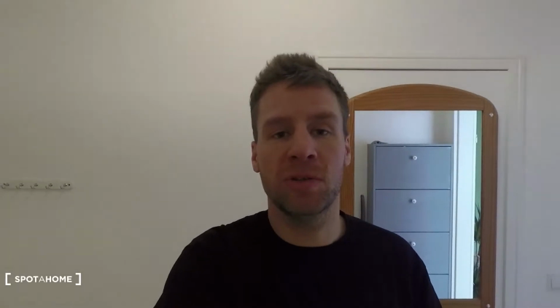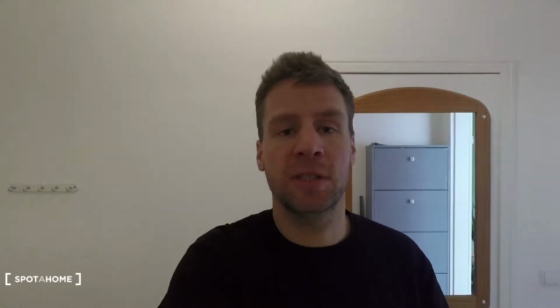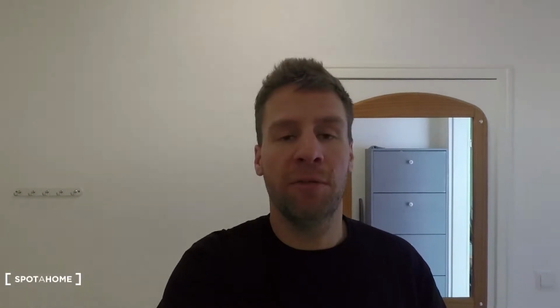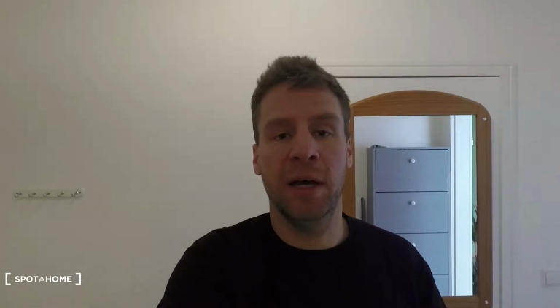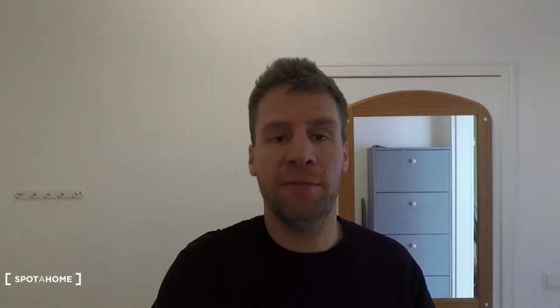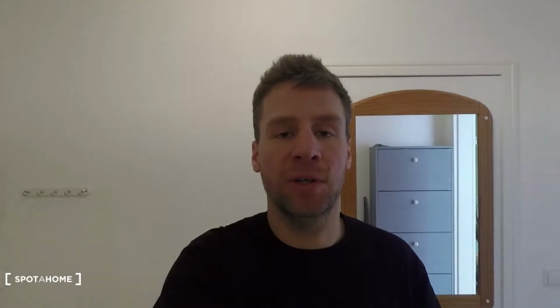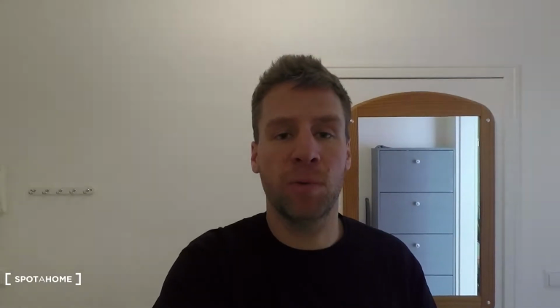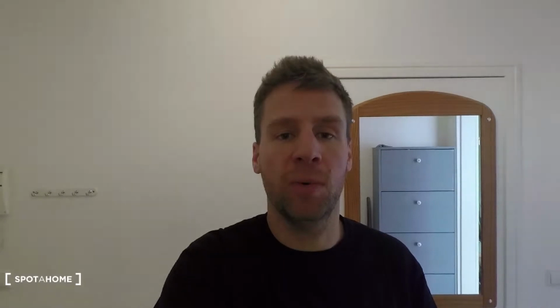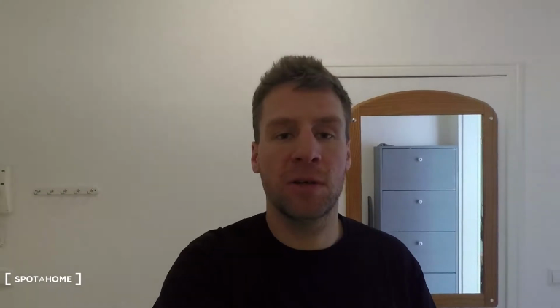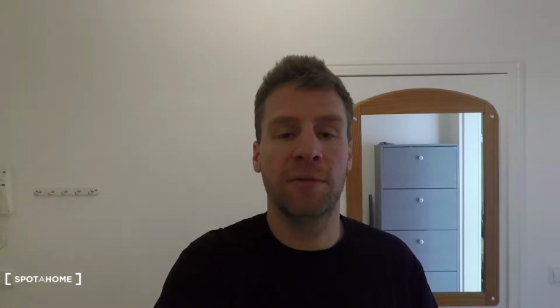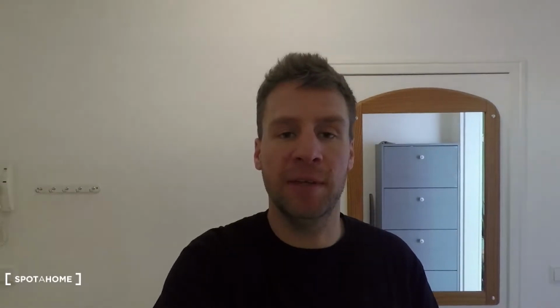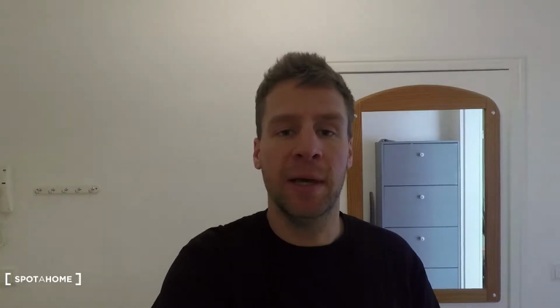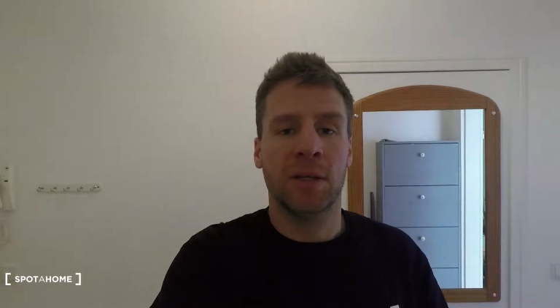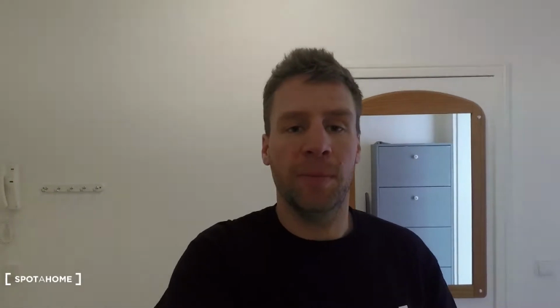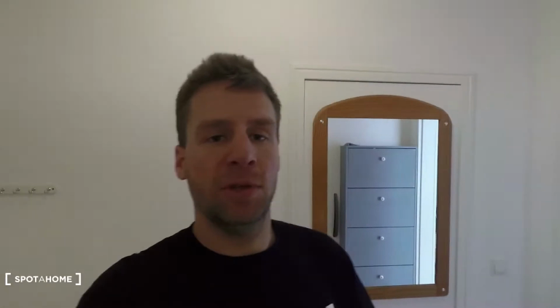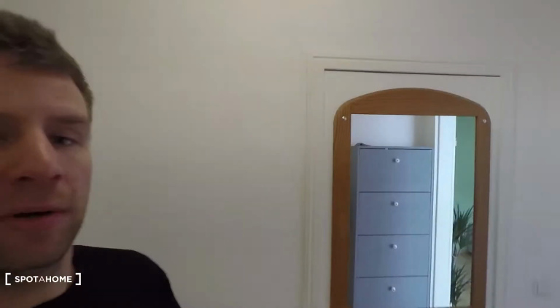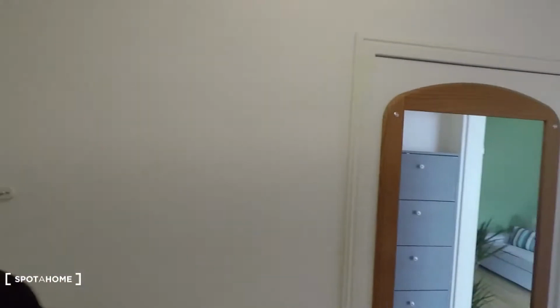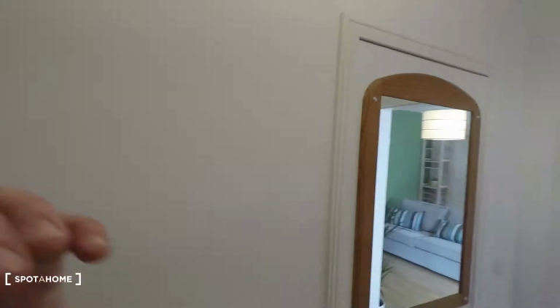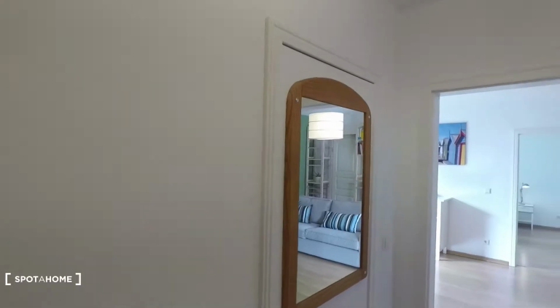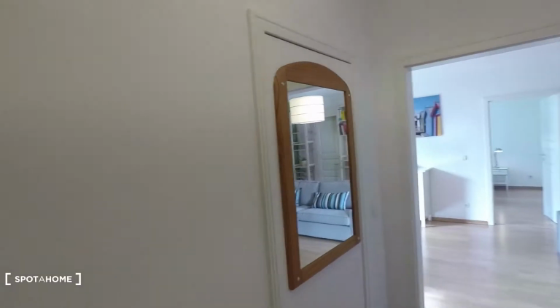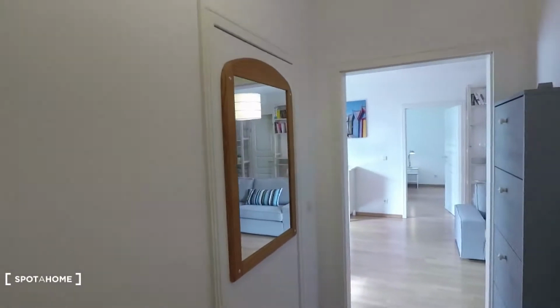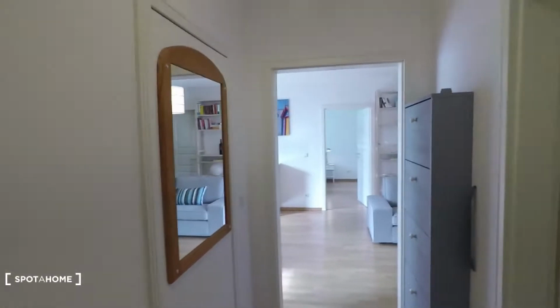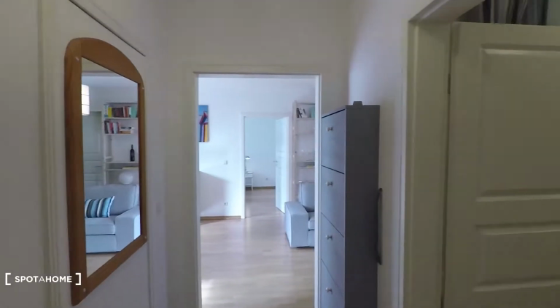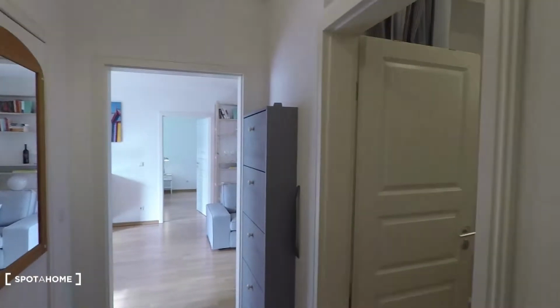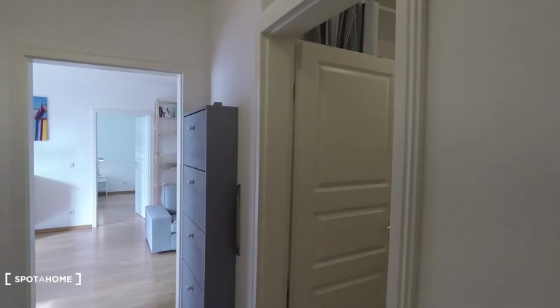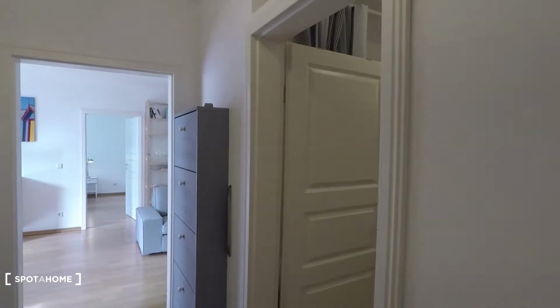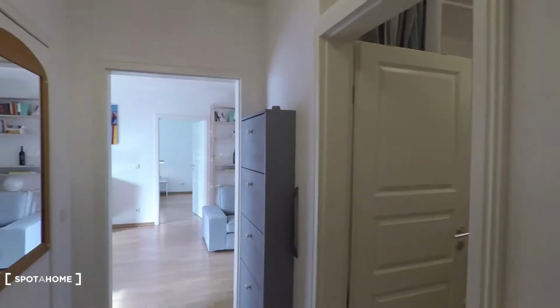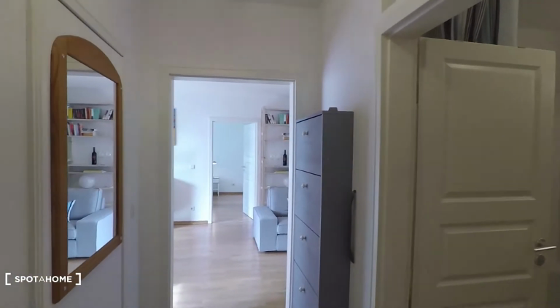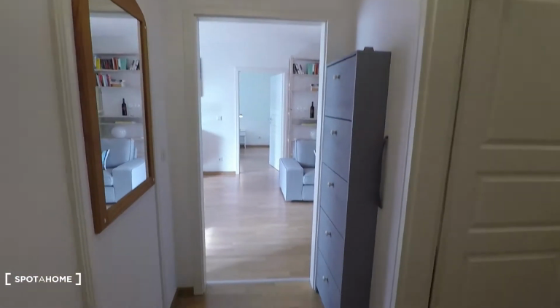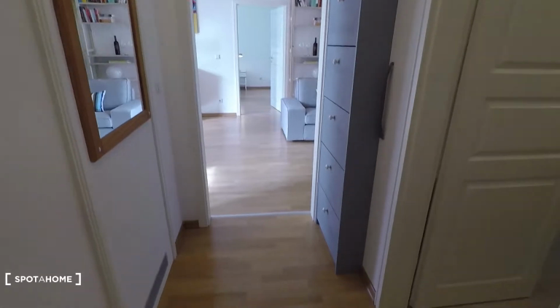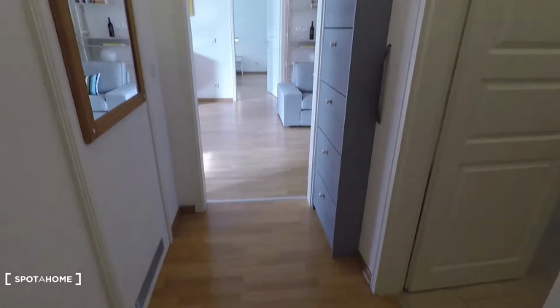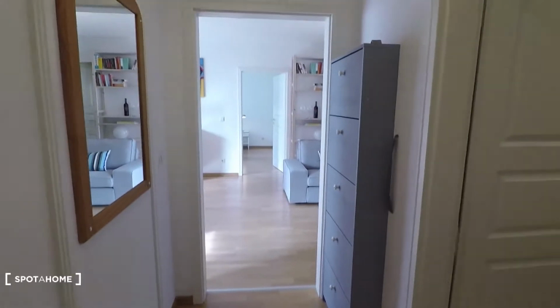This neighborhood is quite residential. There are several nice cafes and restaurants right around the block, as well as tram lines — within 15 minutes you are in city center east, Alexanderplatz.